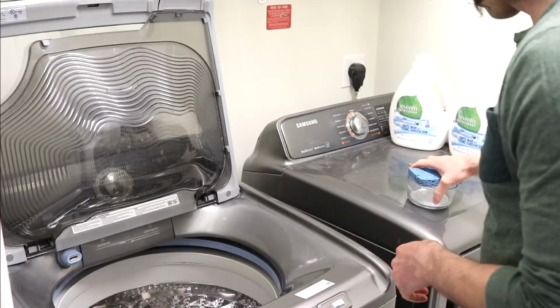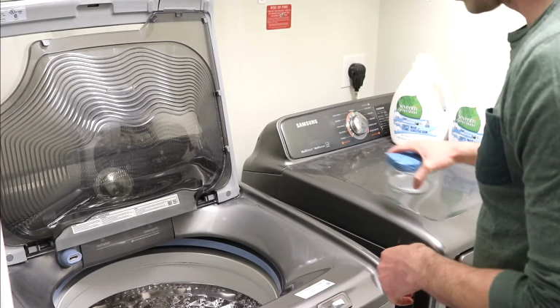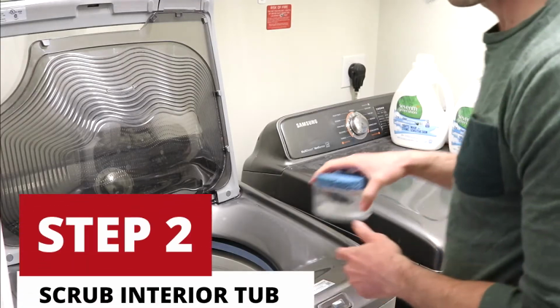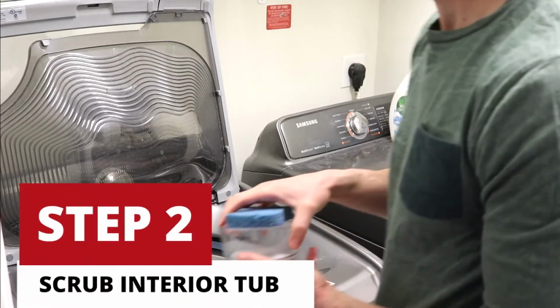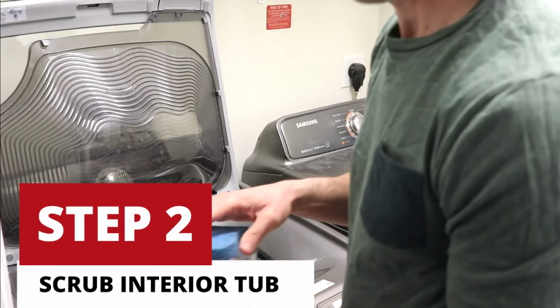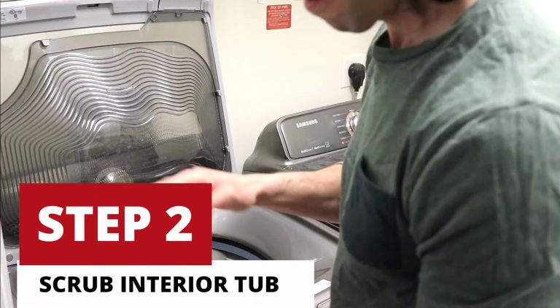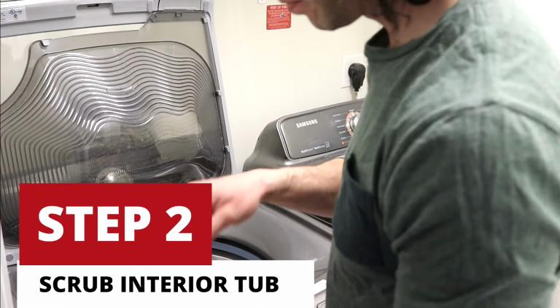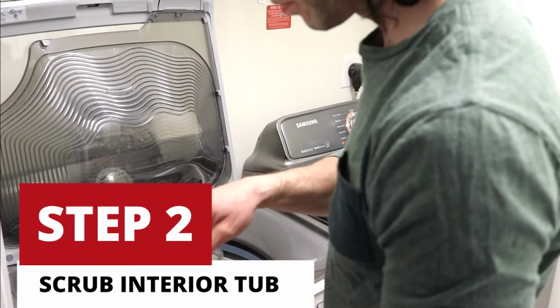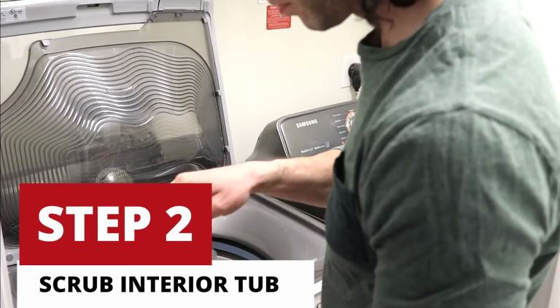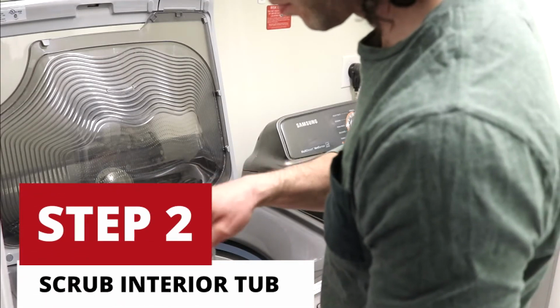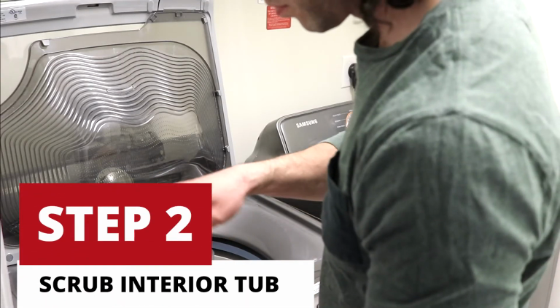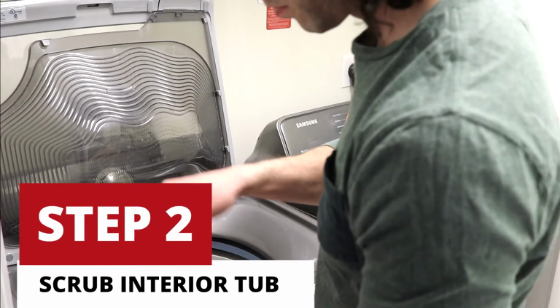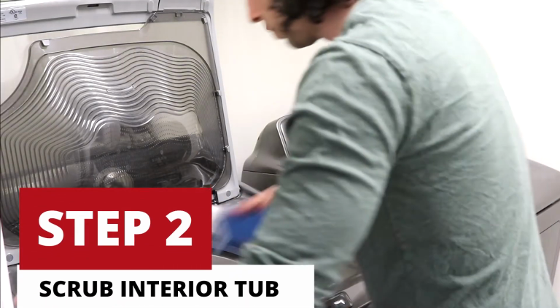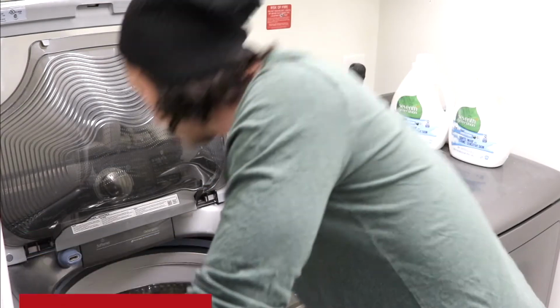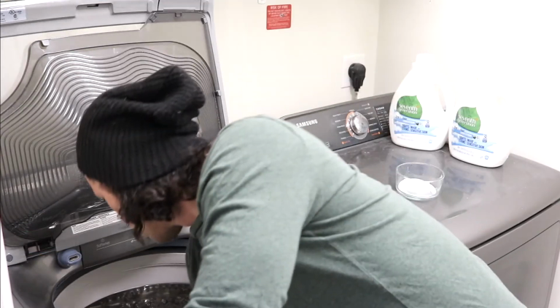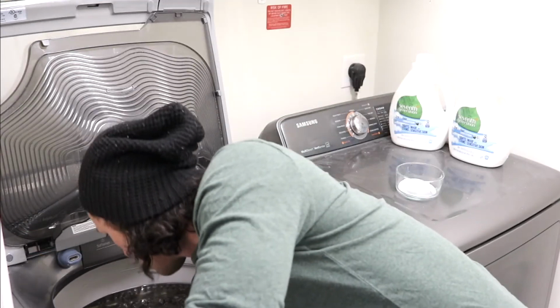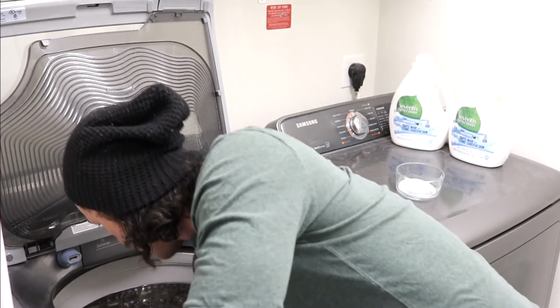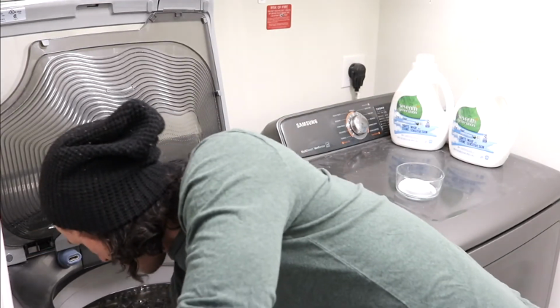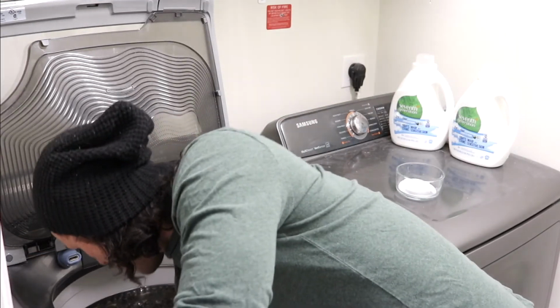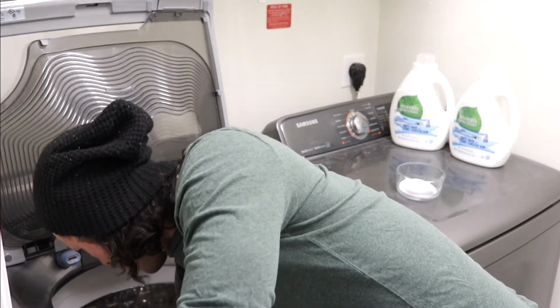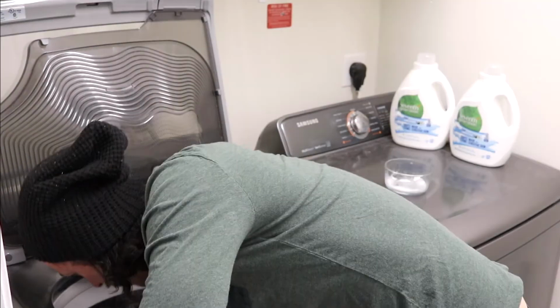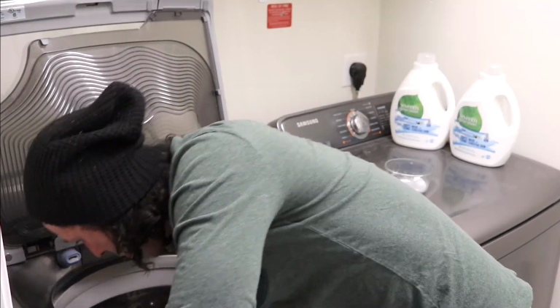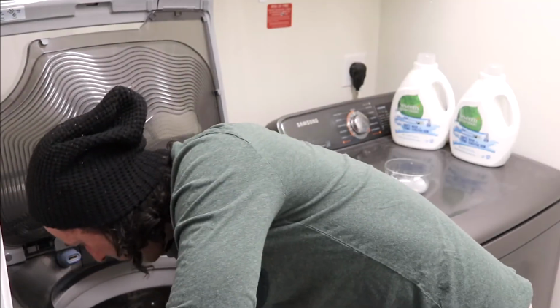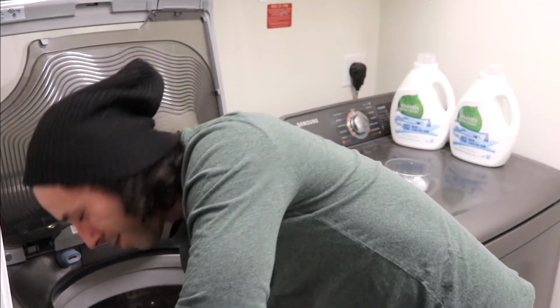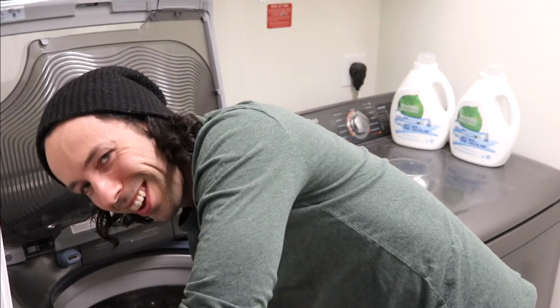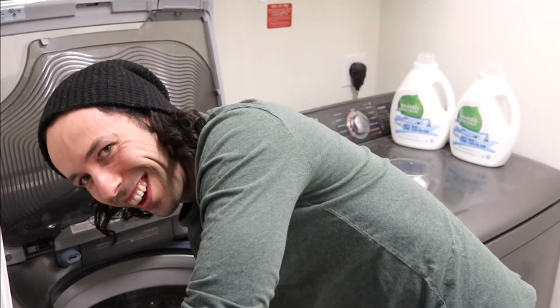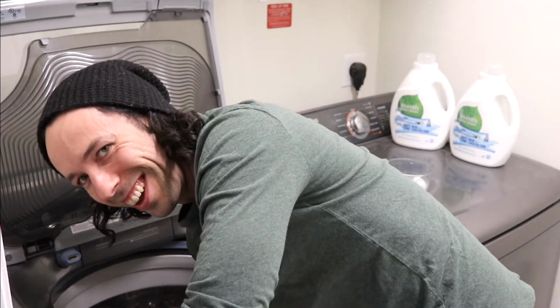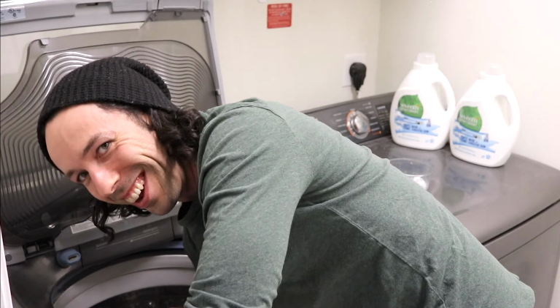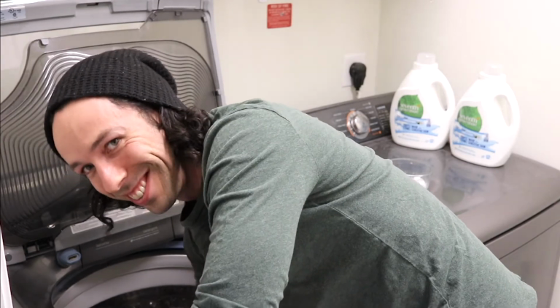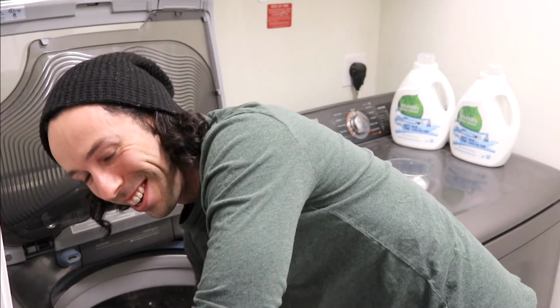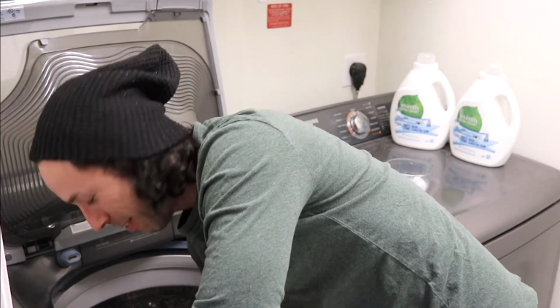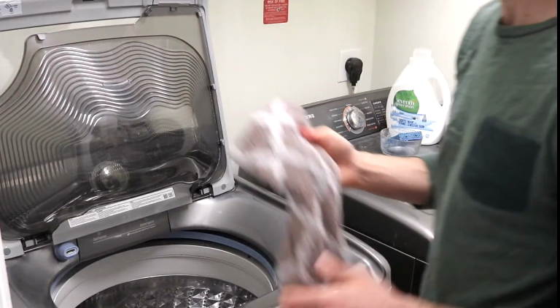Step two, take your sponge and scrubbing solution and scrub the entire inside of the tub. This might seem like a lot, but actually it goes pretty quick. Just keep turning the tub as you scrub along. Can't you tell I'm having fun?